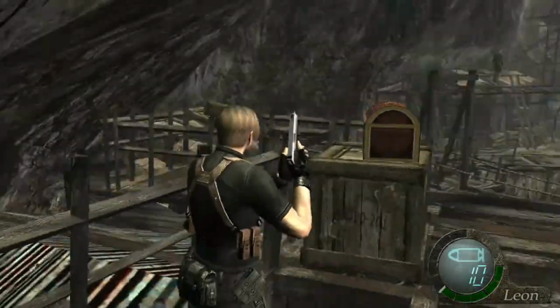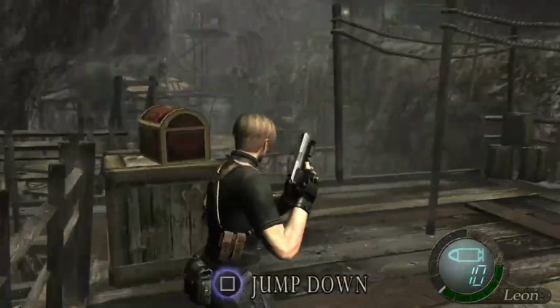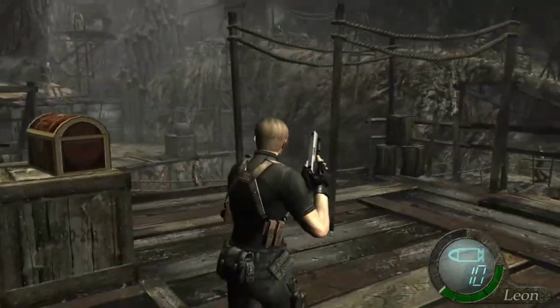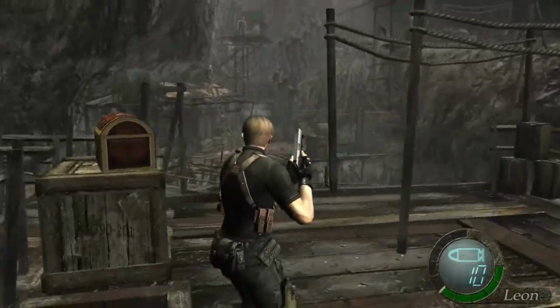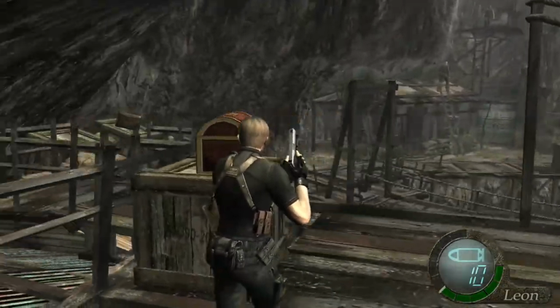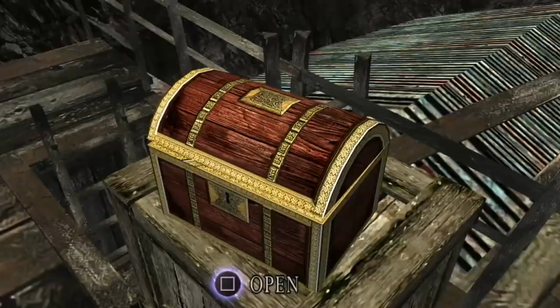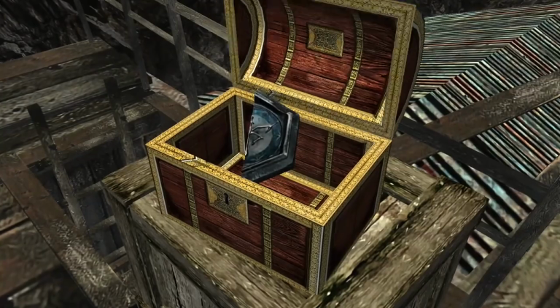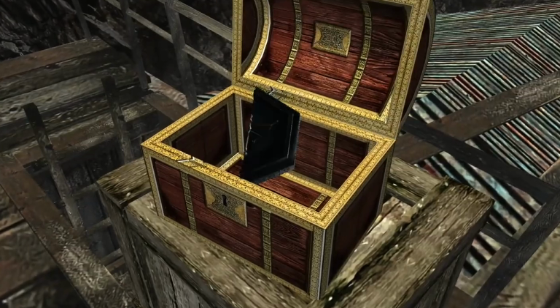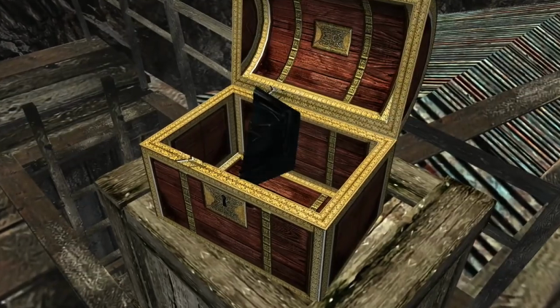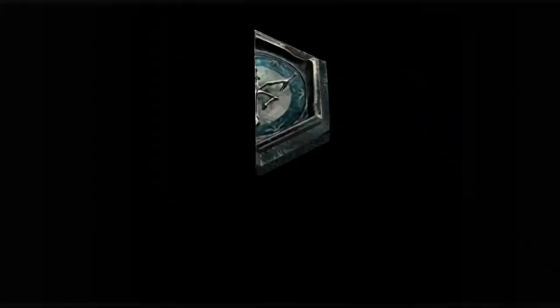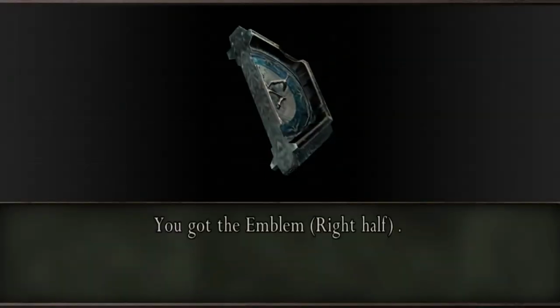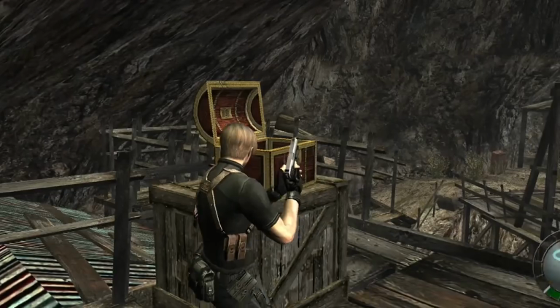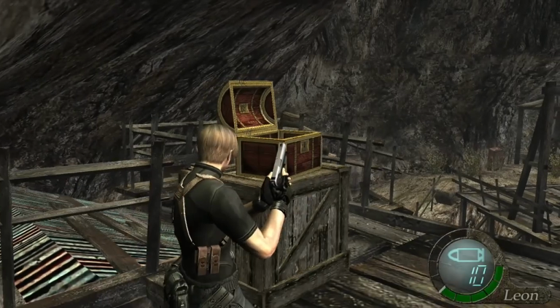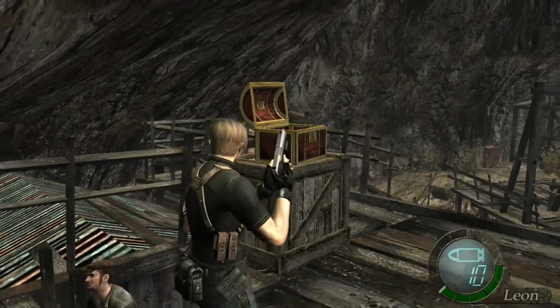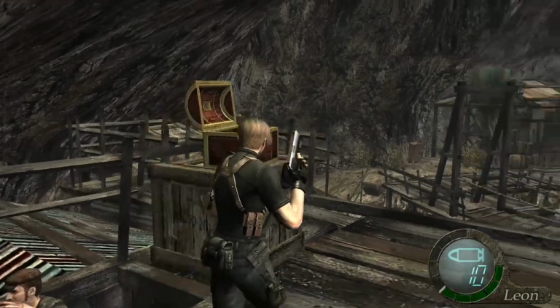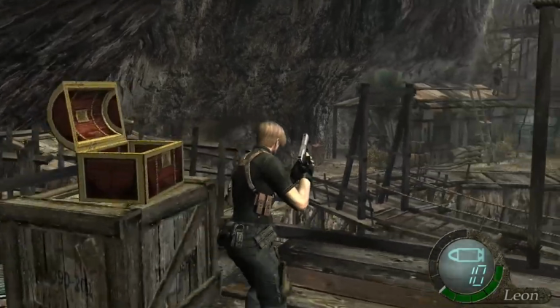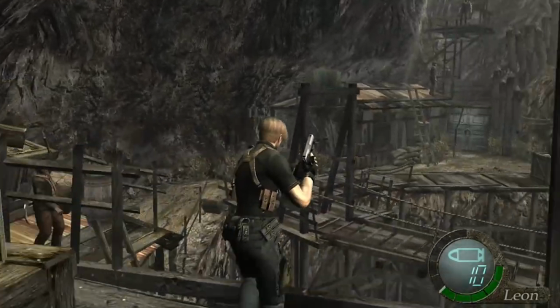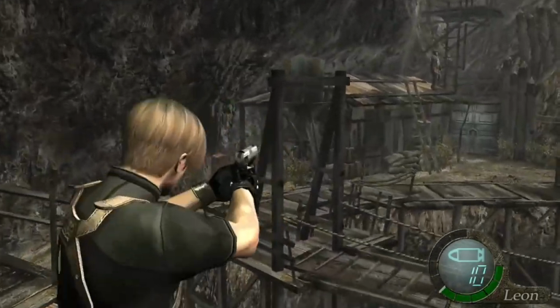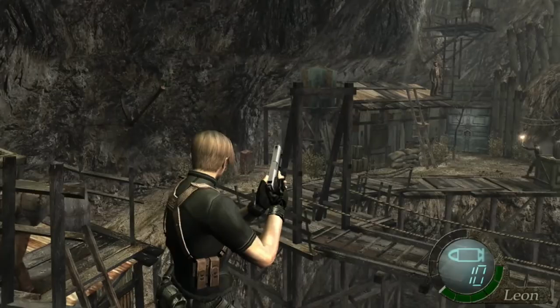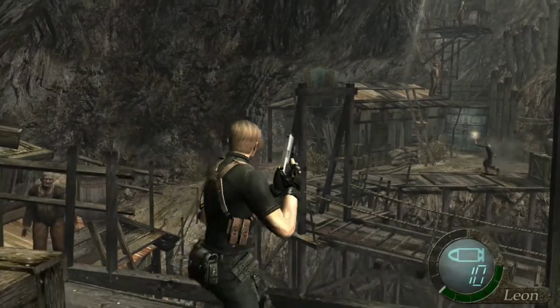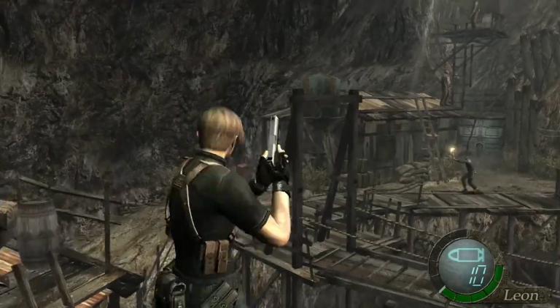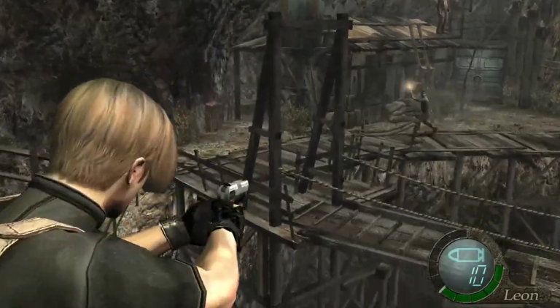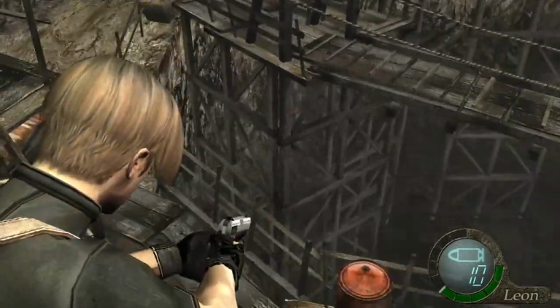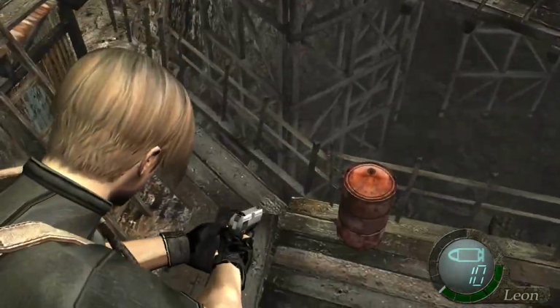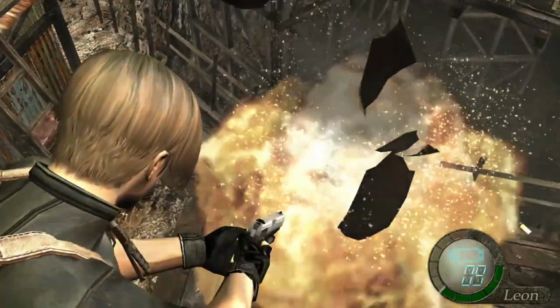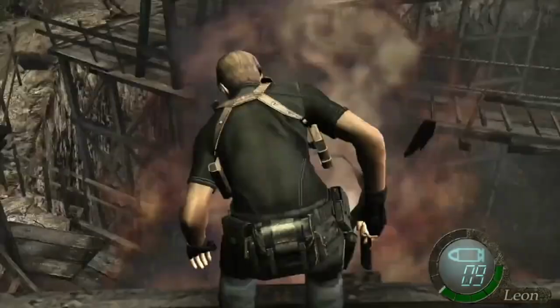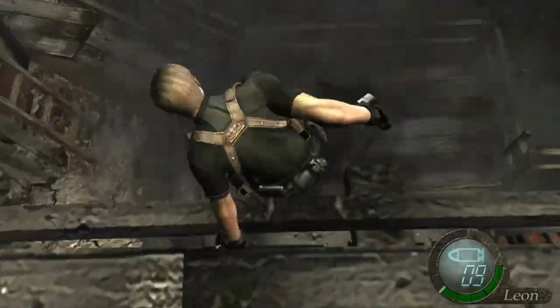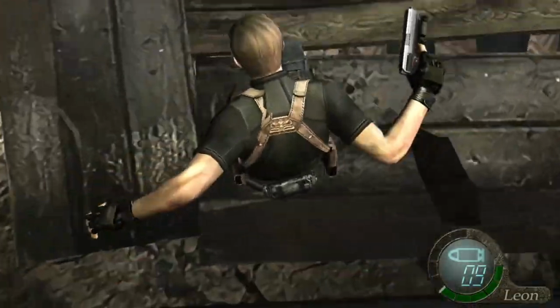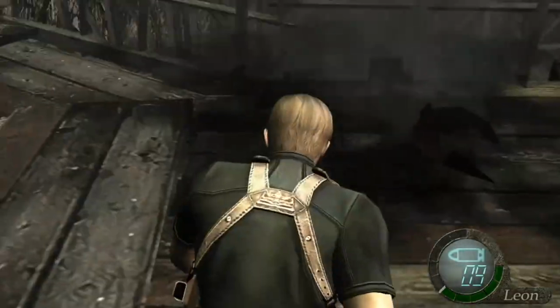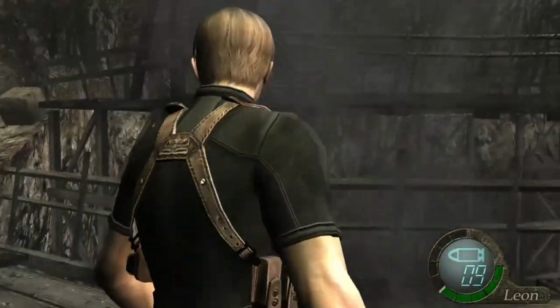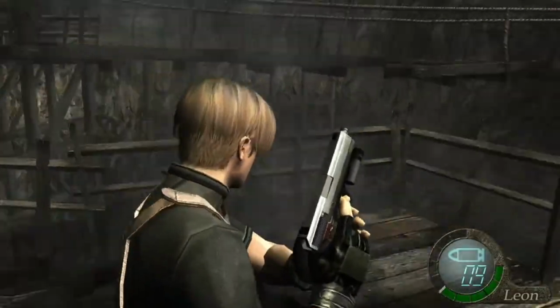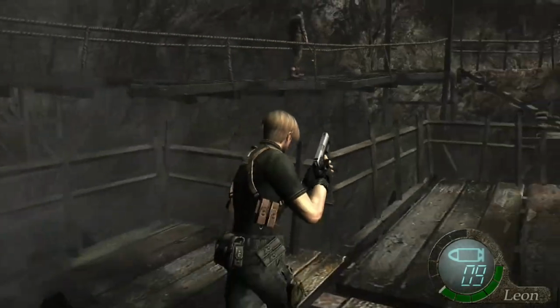Grab the shotgun shells, then quickly come through here and up the ladder. Turn around and slowly walk over to that chest and grab the emblem piece from inside. There's an enemy just behind it and sometimes he'll try to throw the axe. Once you see it, run over to the sledge and shoot the red barrel, then come around this corner.